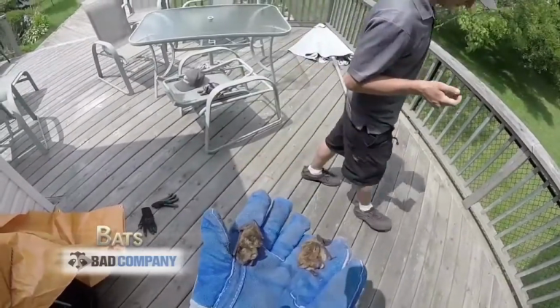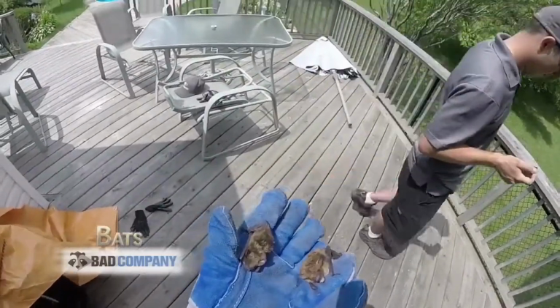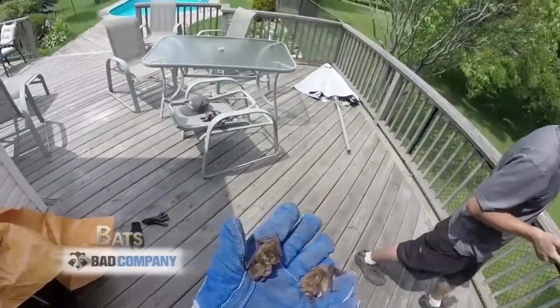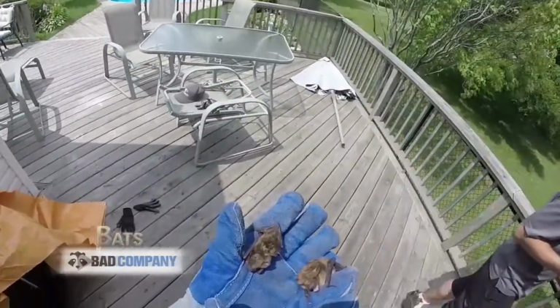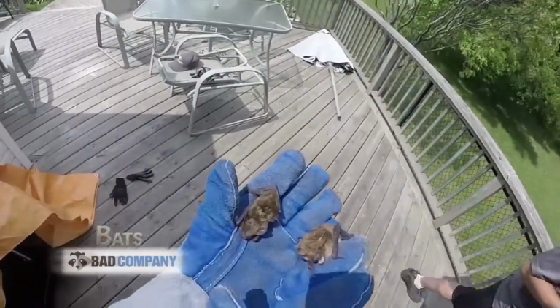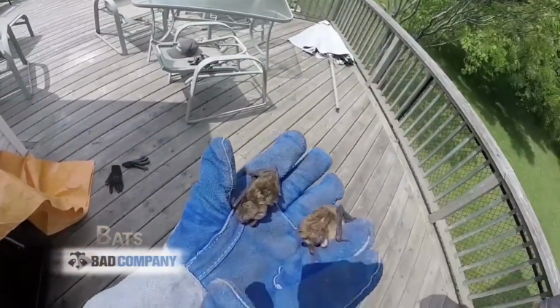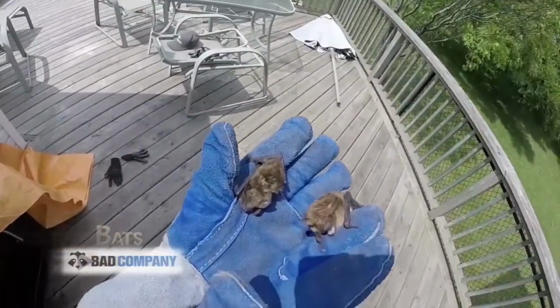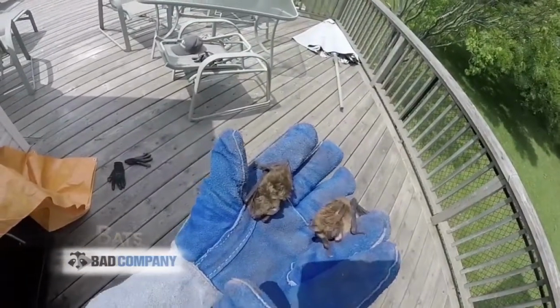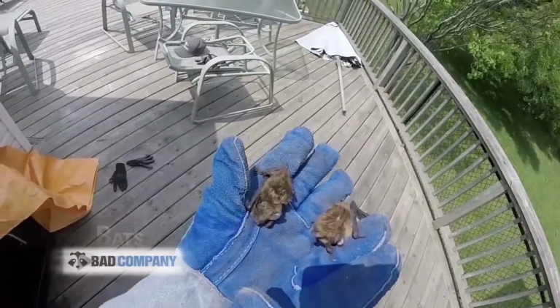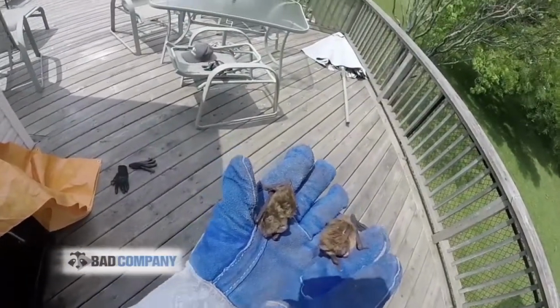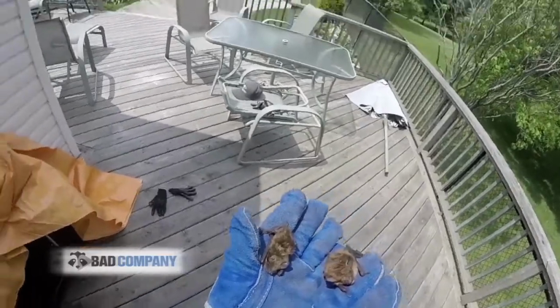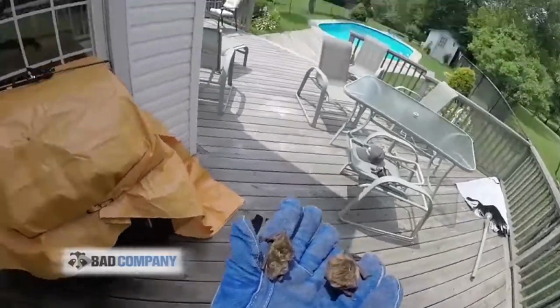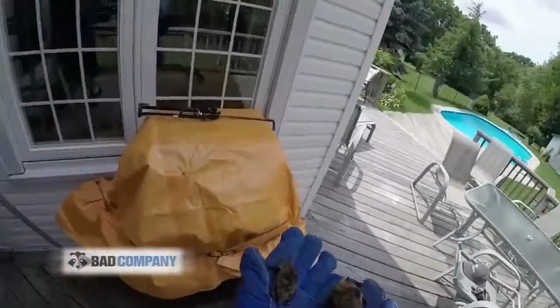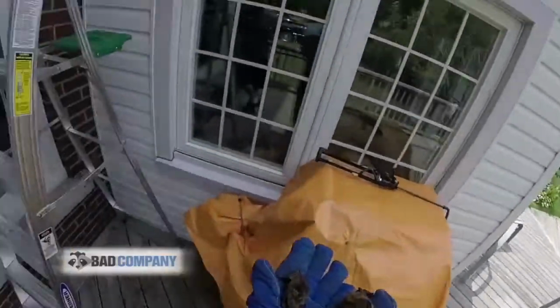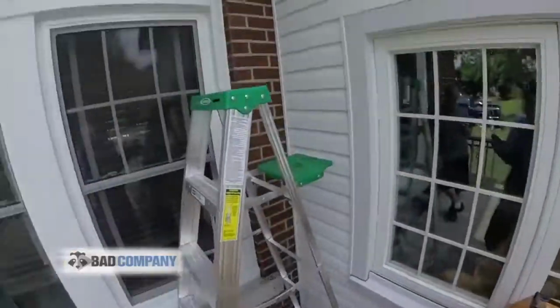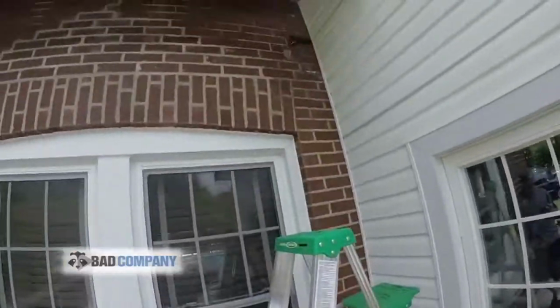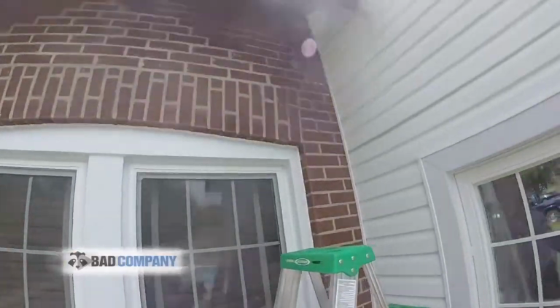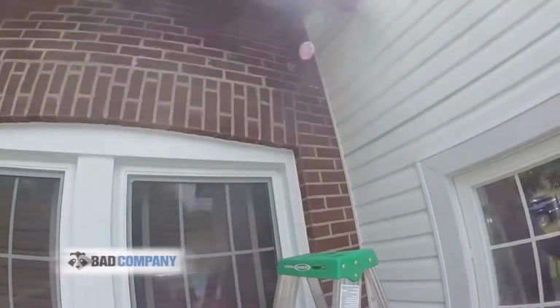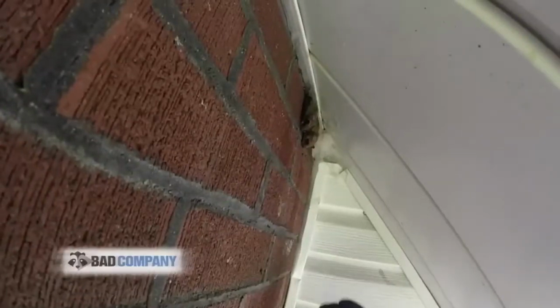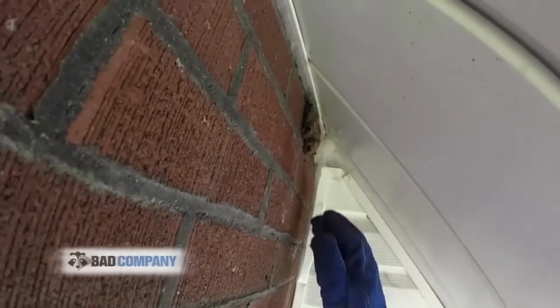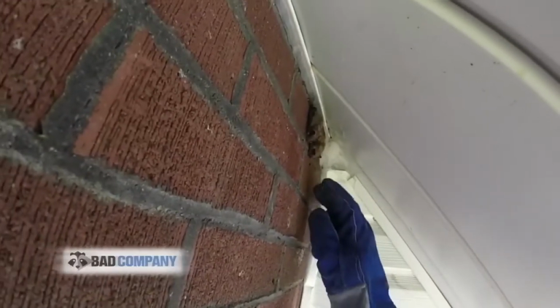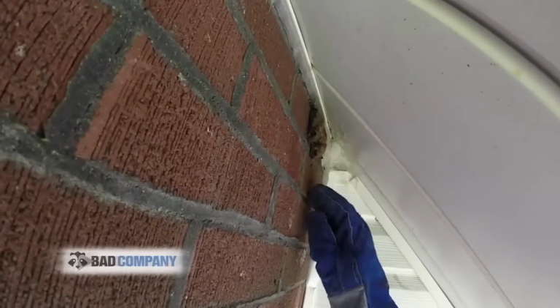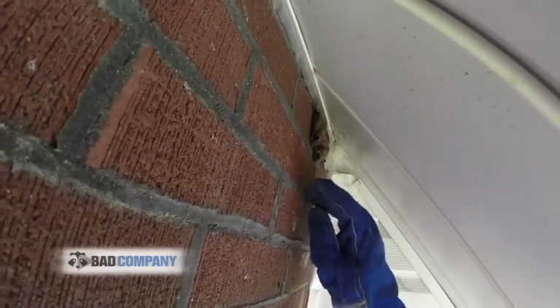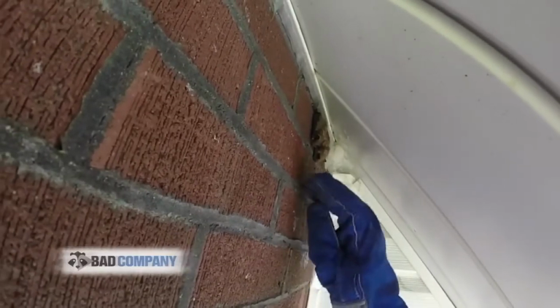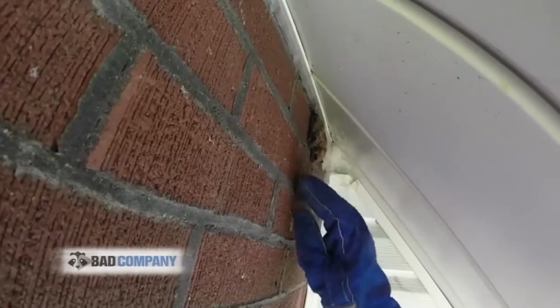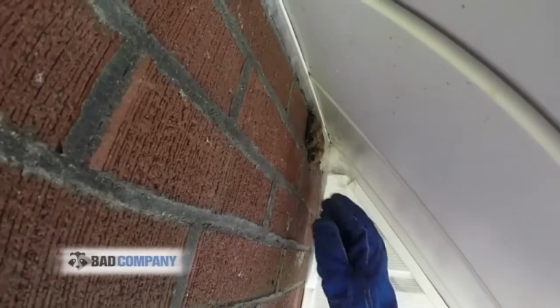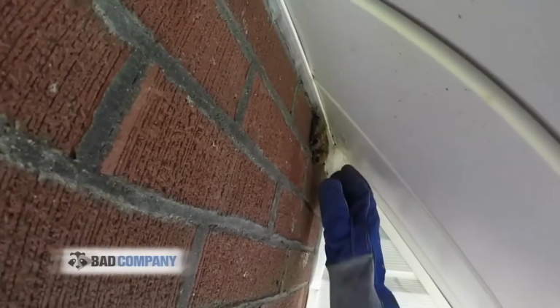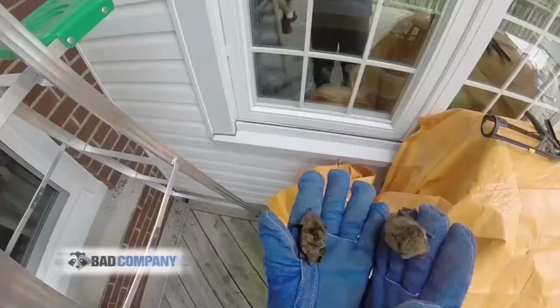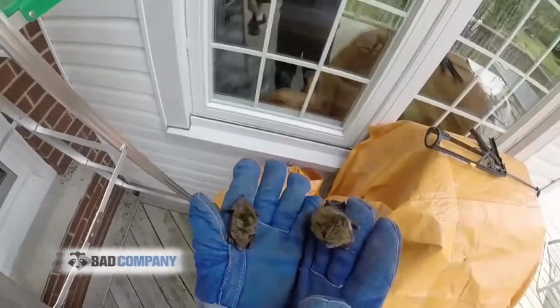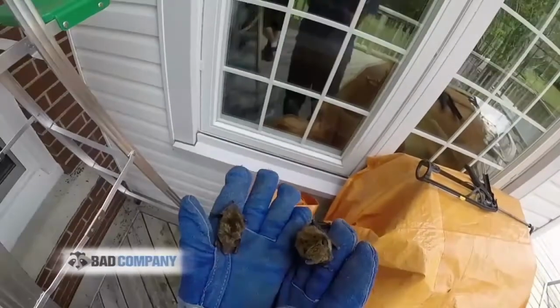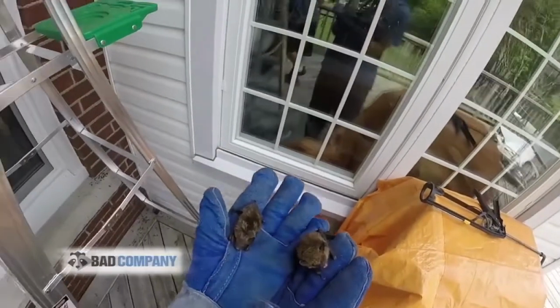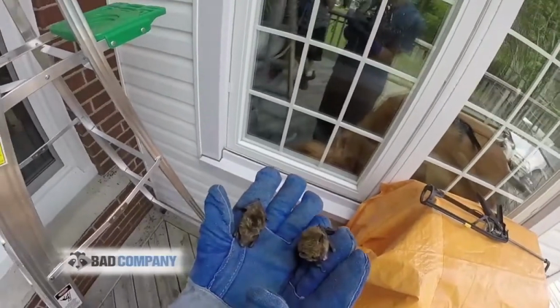Mum's a little upset. You can listen to her making her calls there. They're hanging out up in this corner up there, as you can see making quite a mess on the deck of this customer's home.